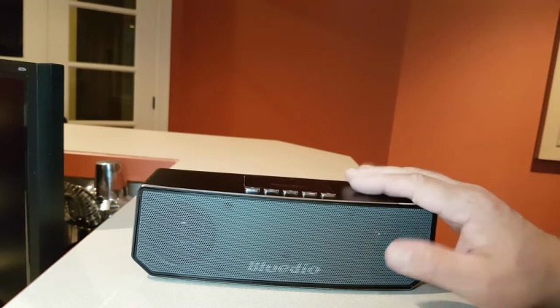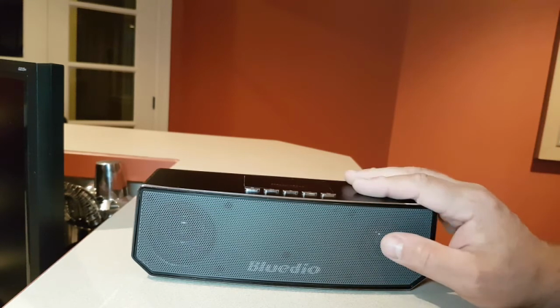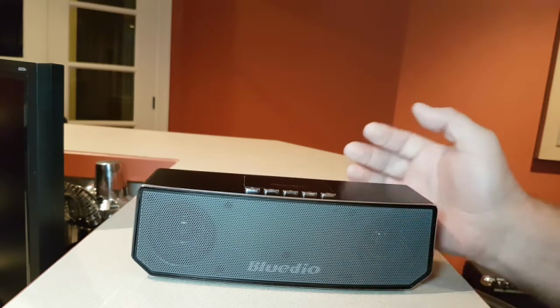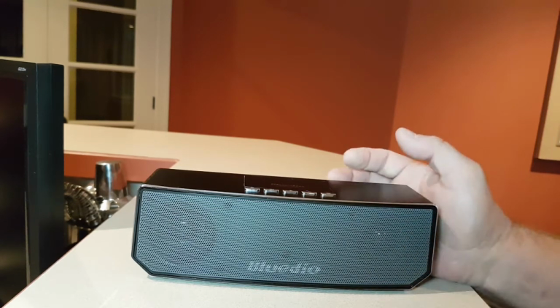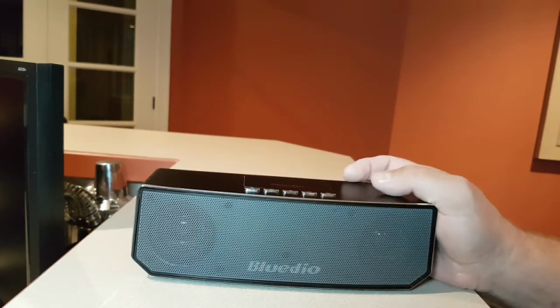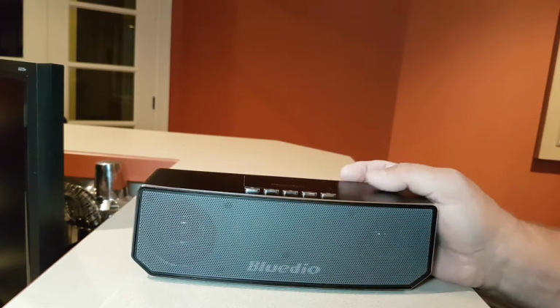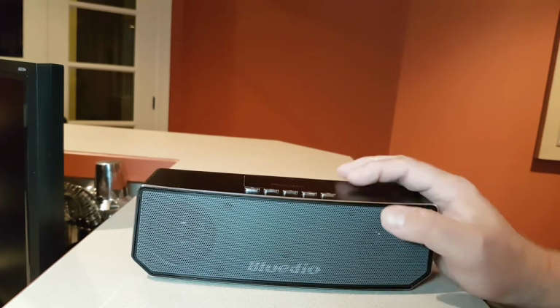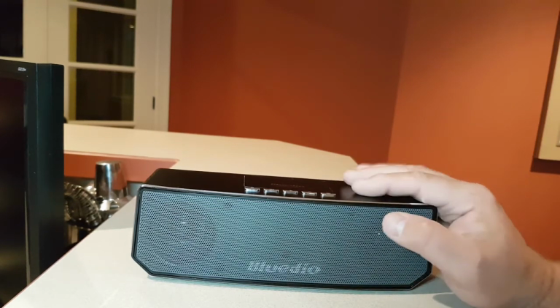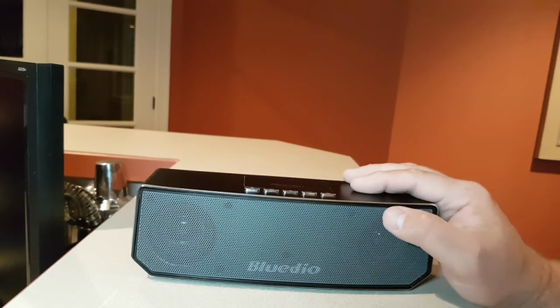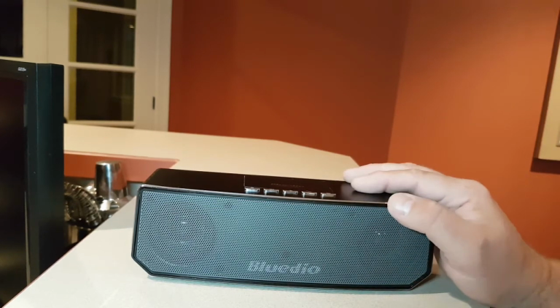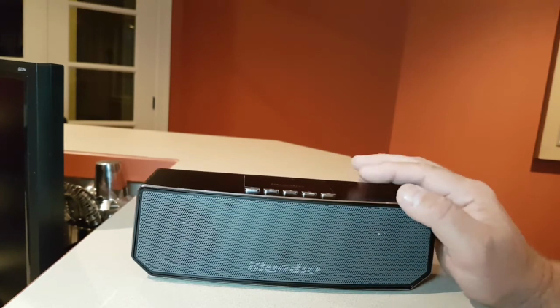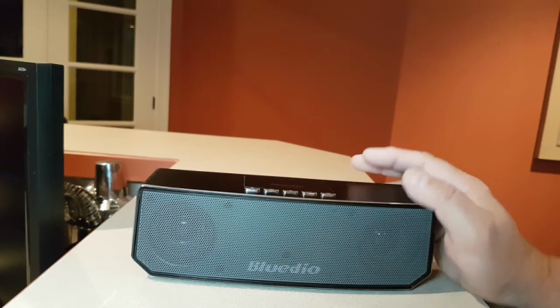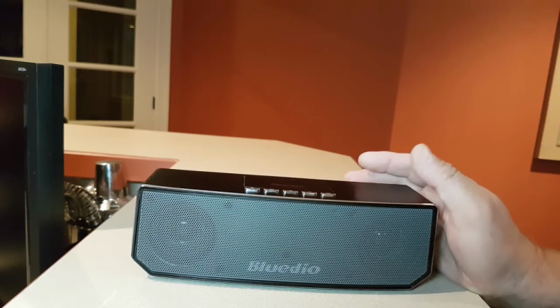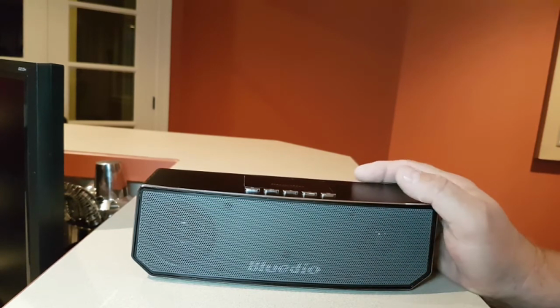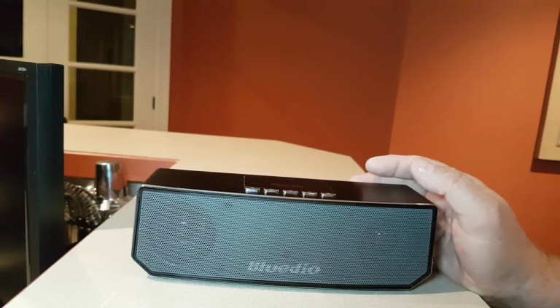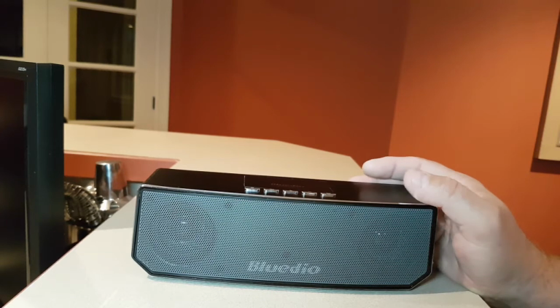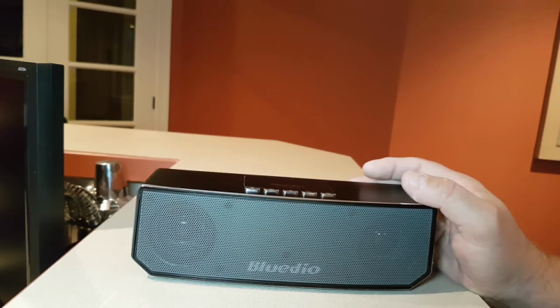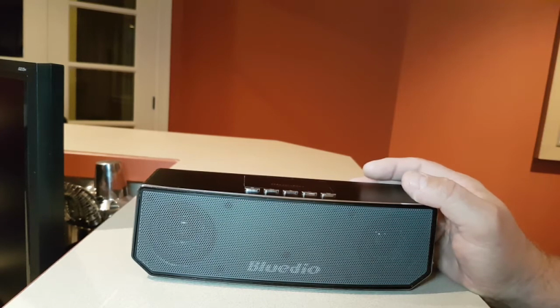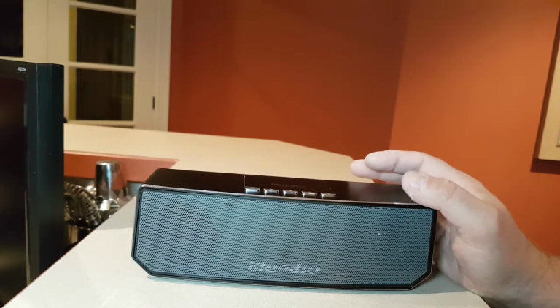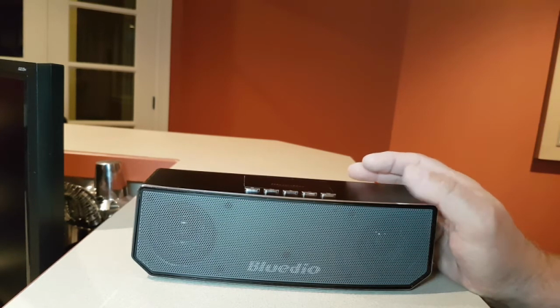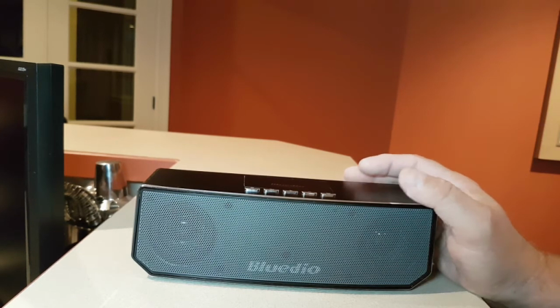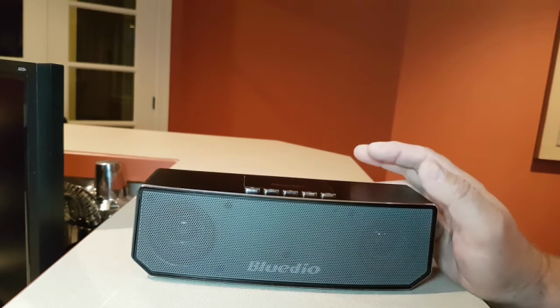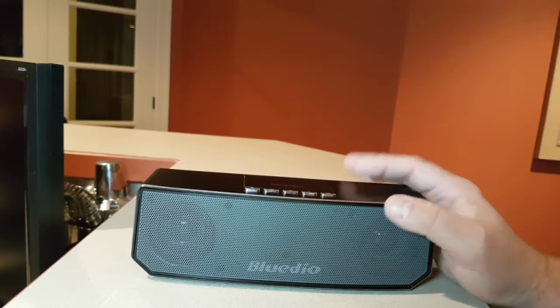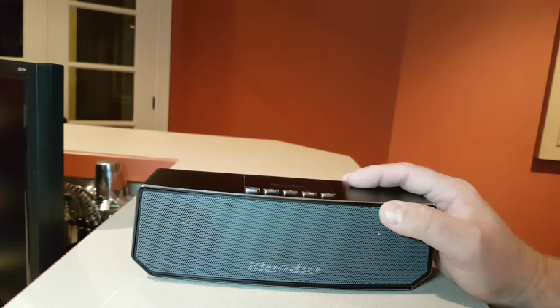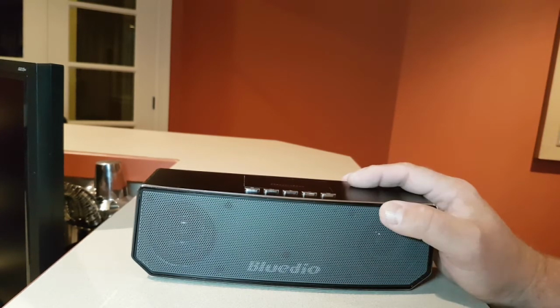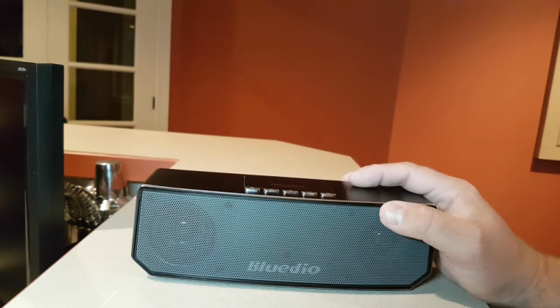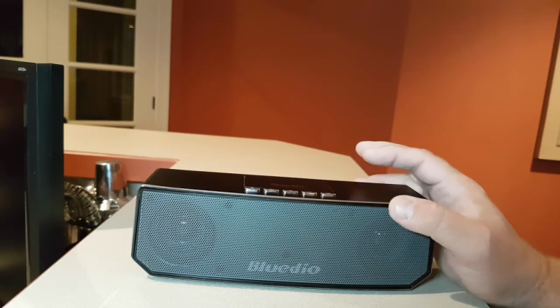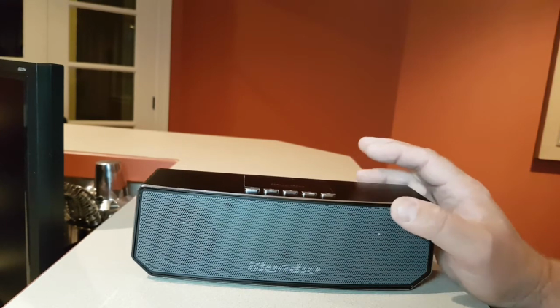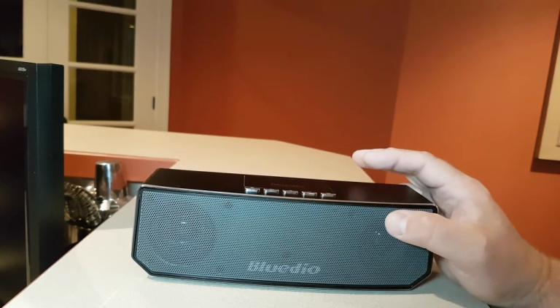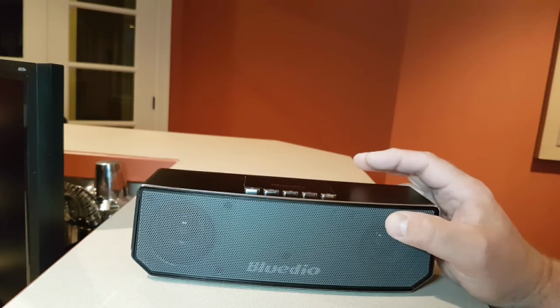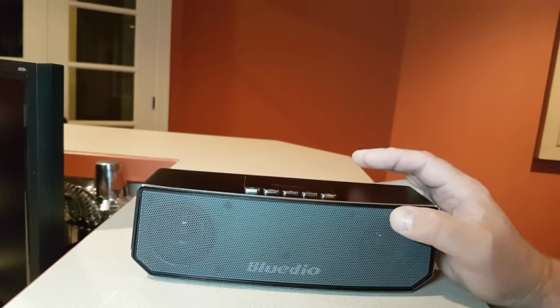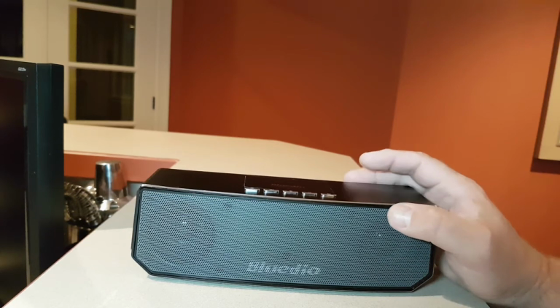I don't know if it comes out in the video, but there's actually a very nice bass in this speaker. It's very impressive. And I really like the sound — it's a very well-balanced sound.